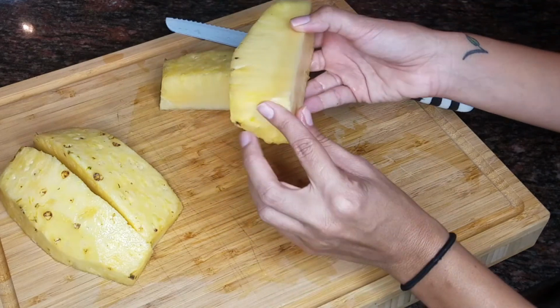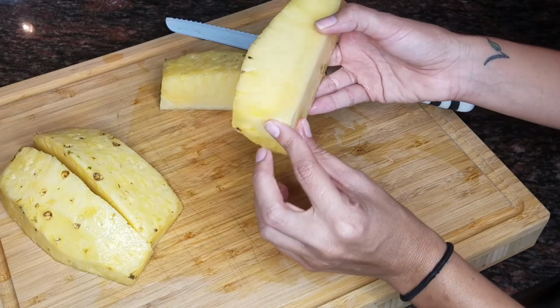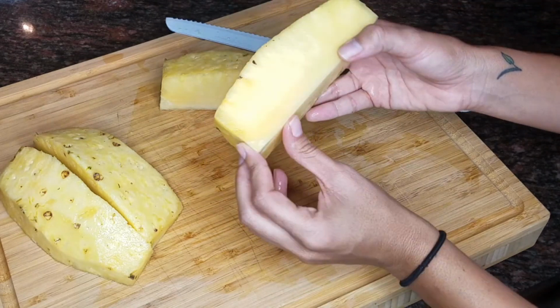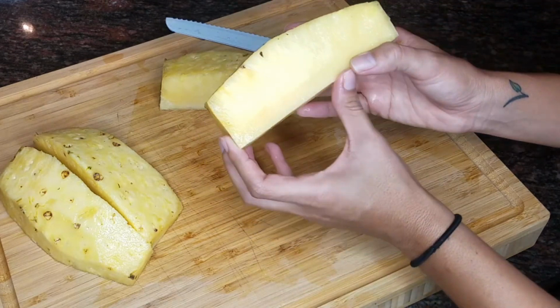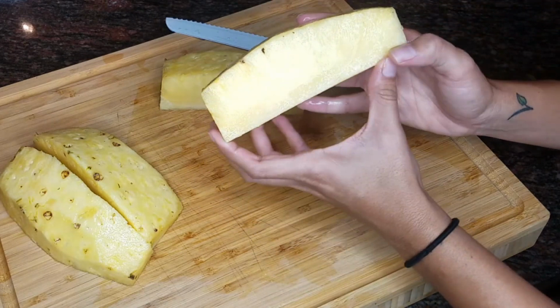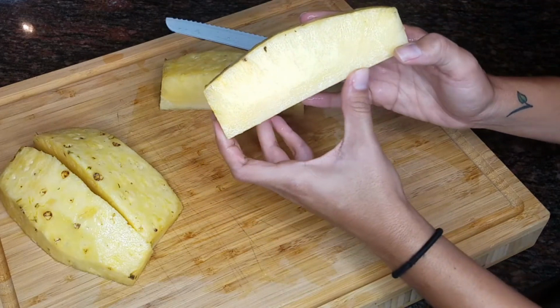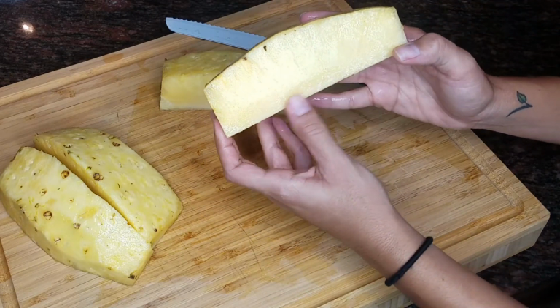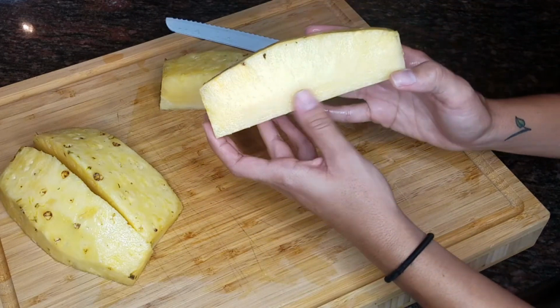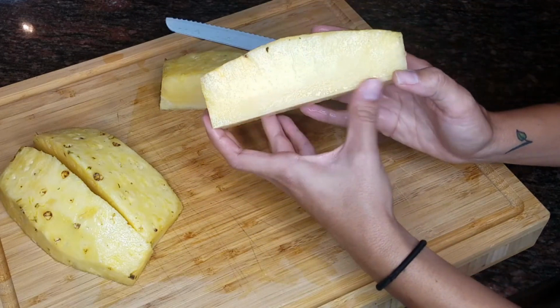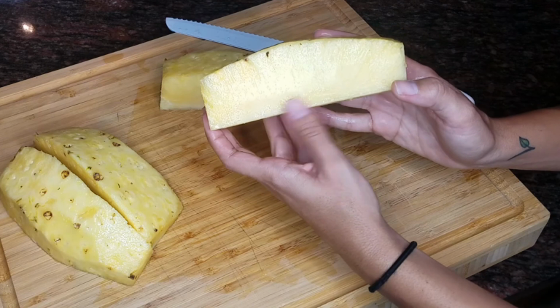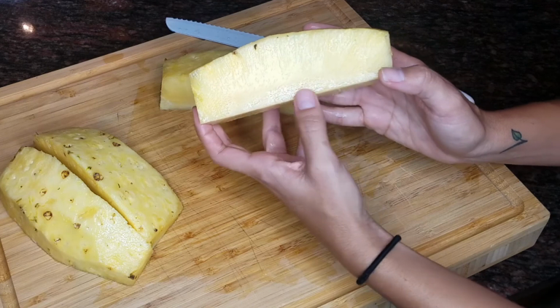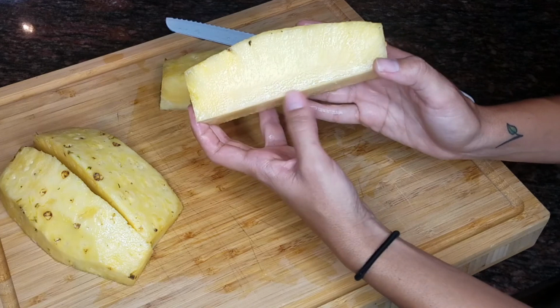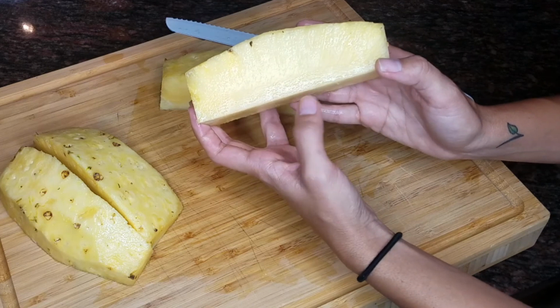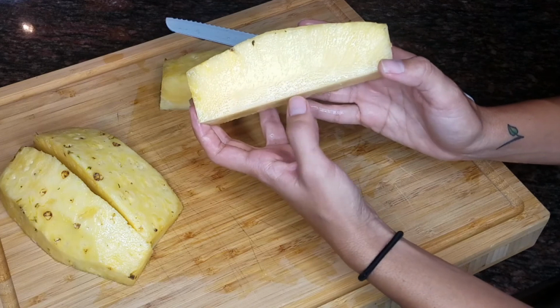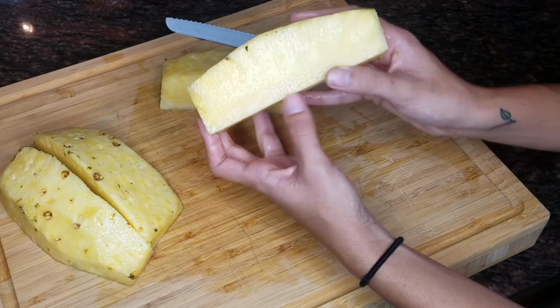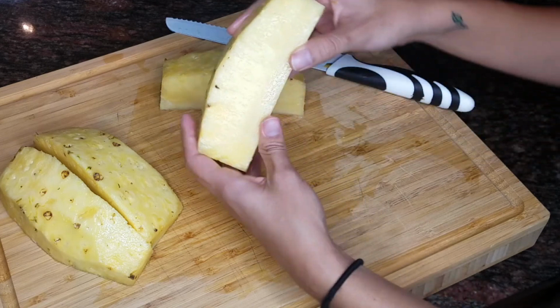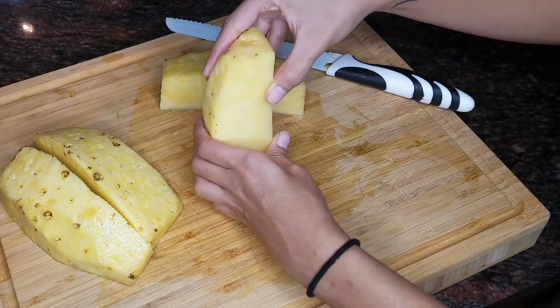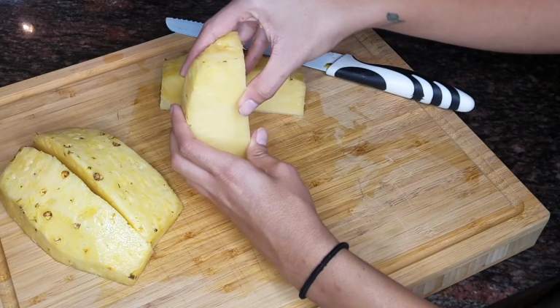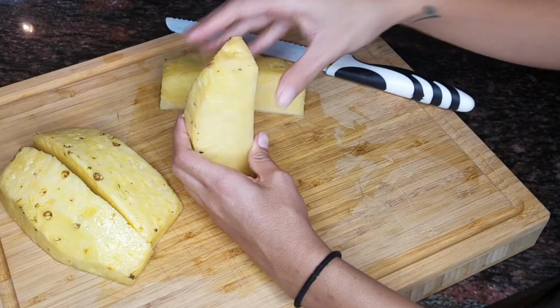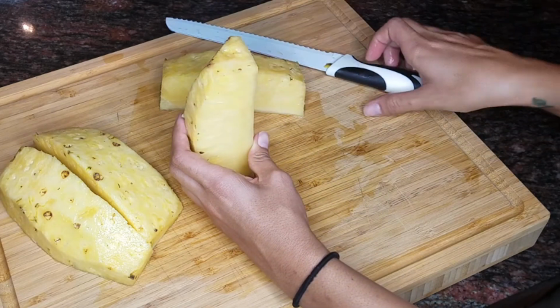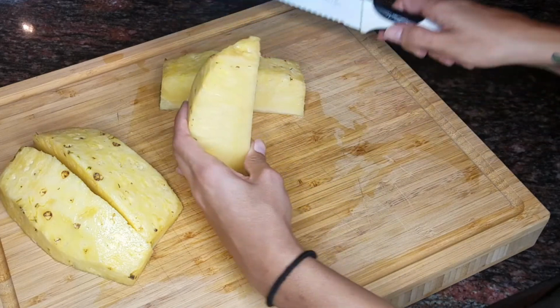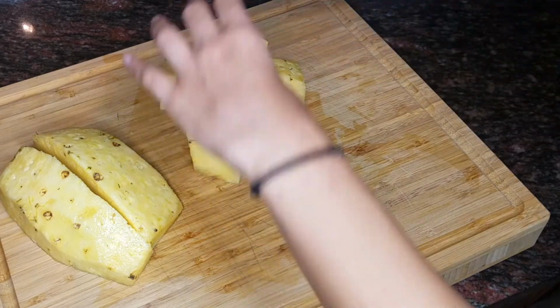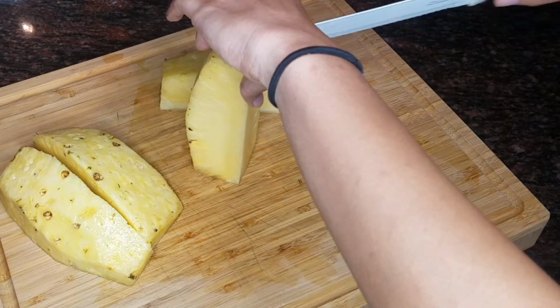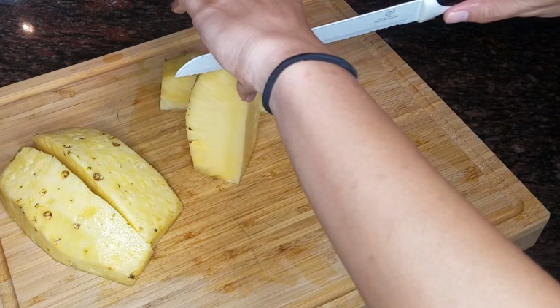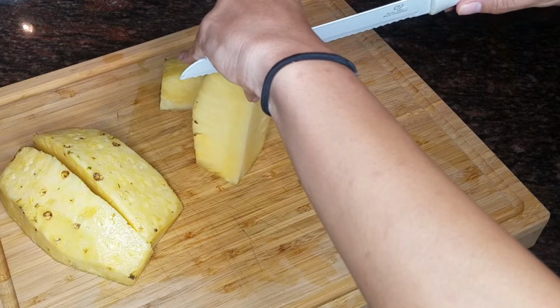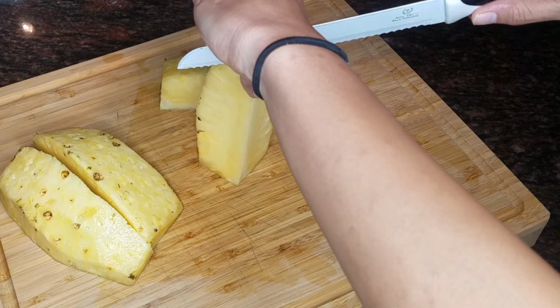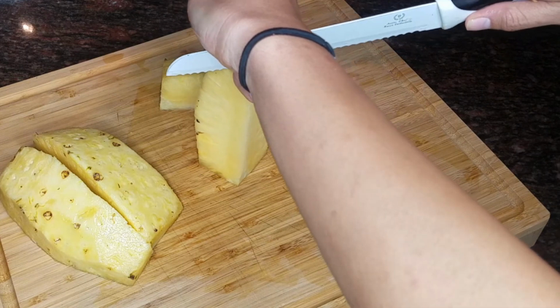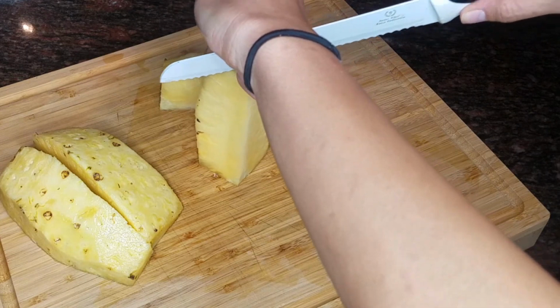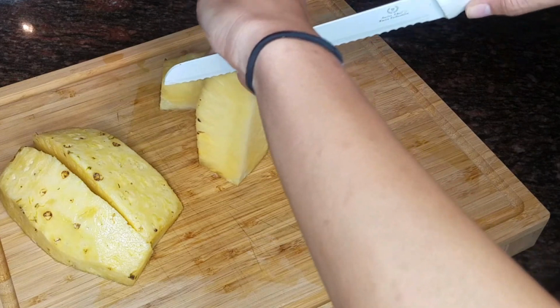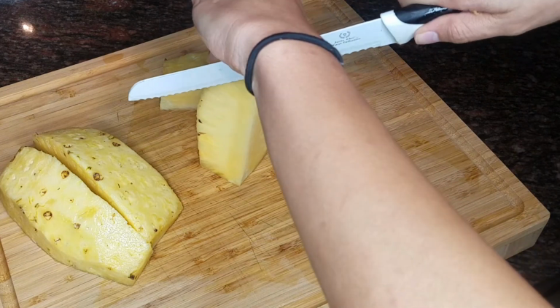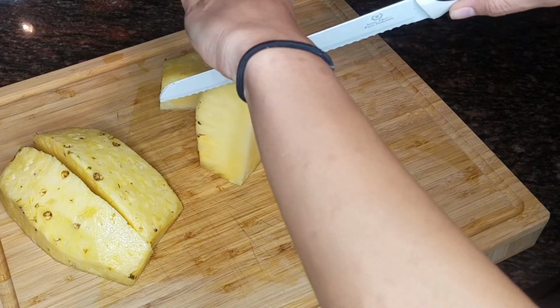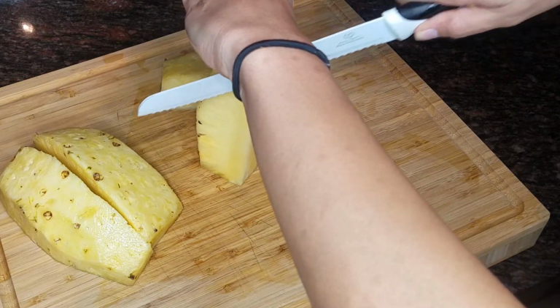You could totally eat the center, but I personally don't like my chunks with that hard part. So what I do is usually just remove it and just chew on it separately.